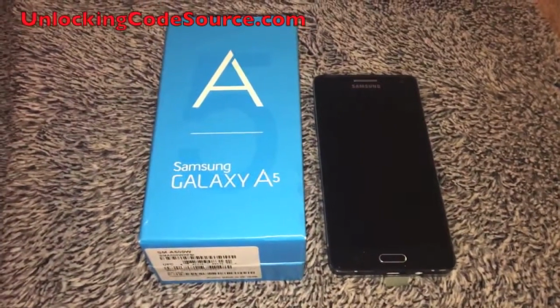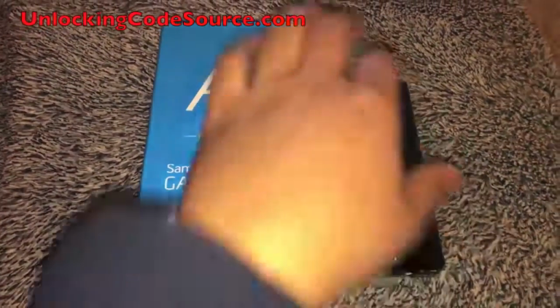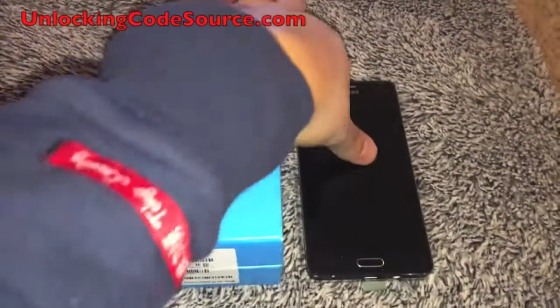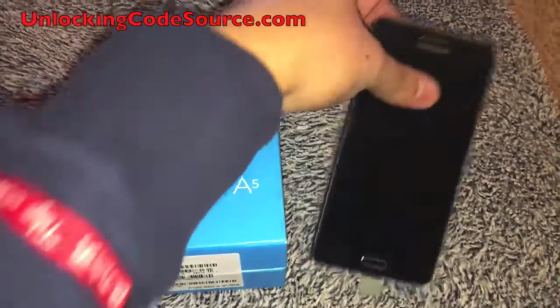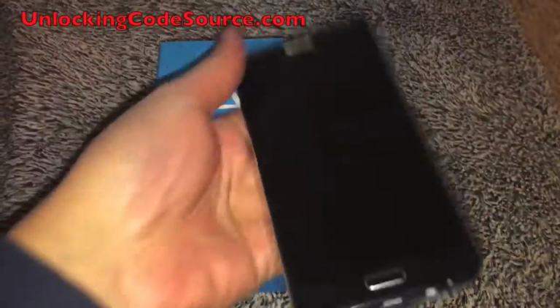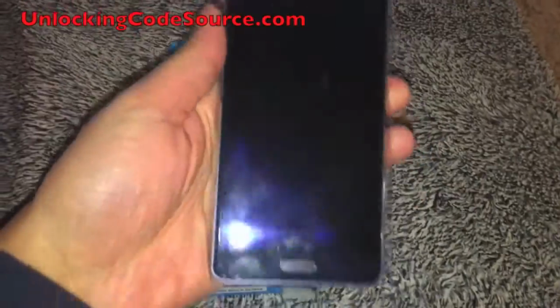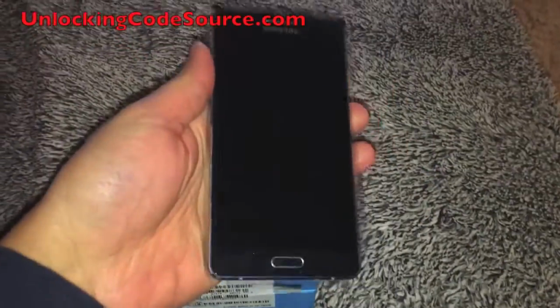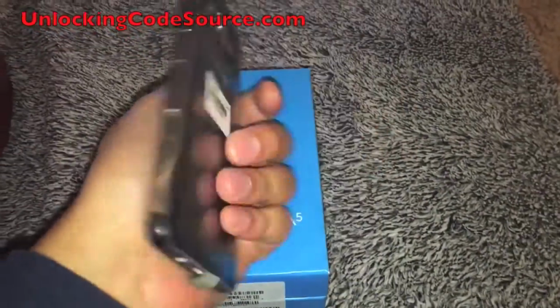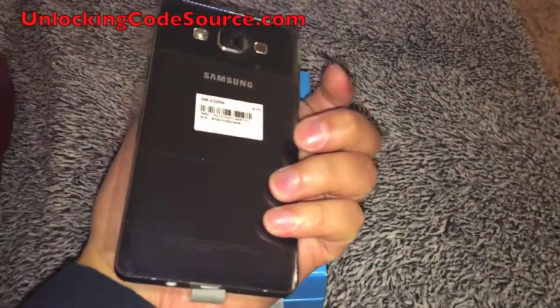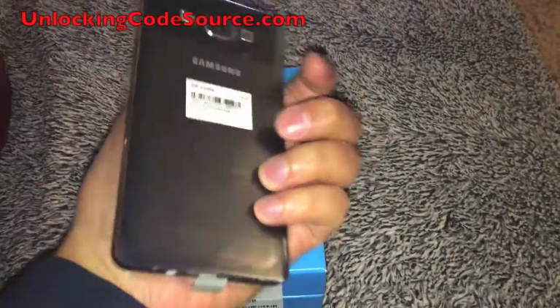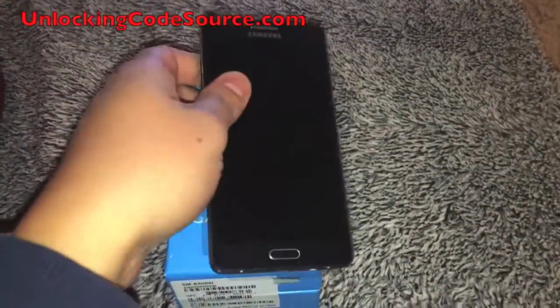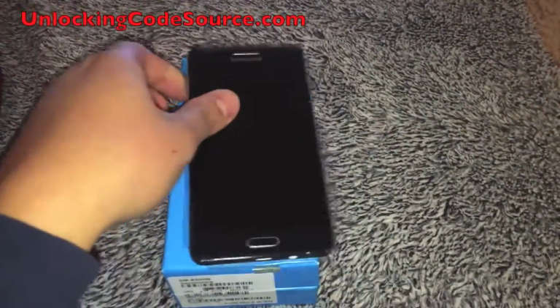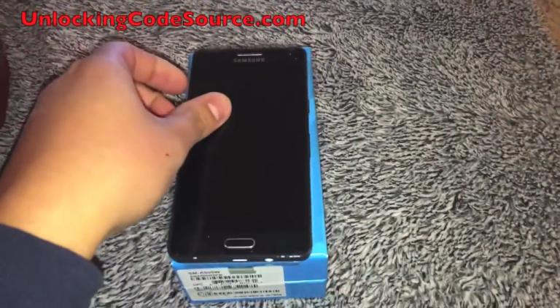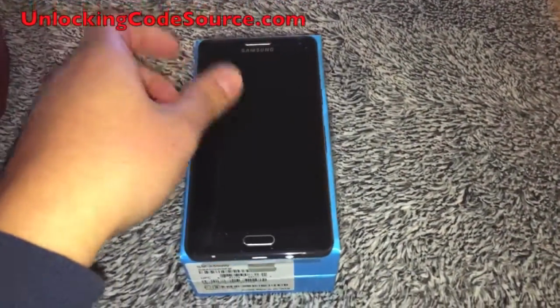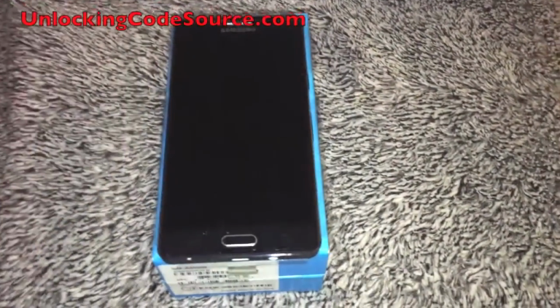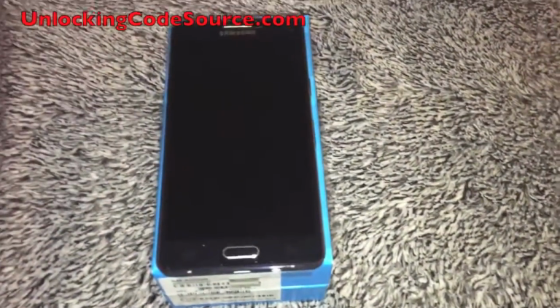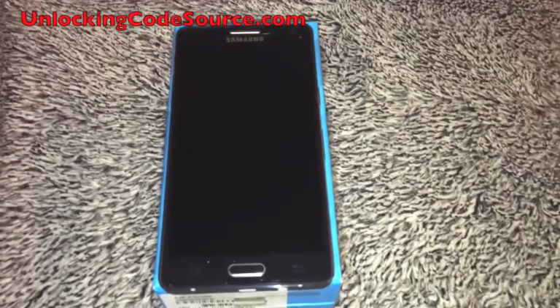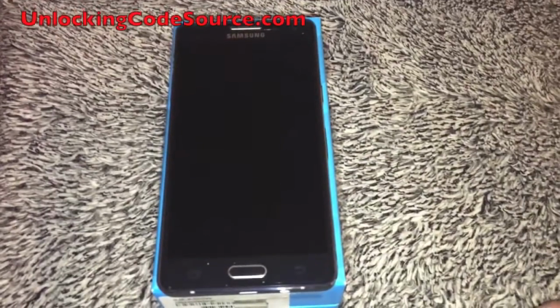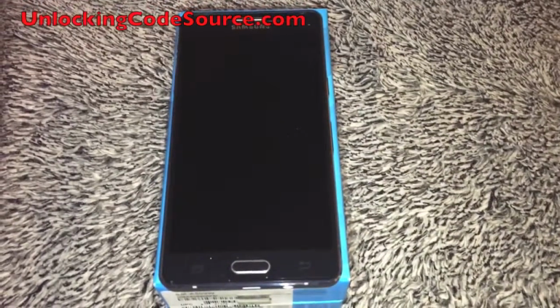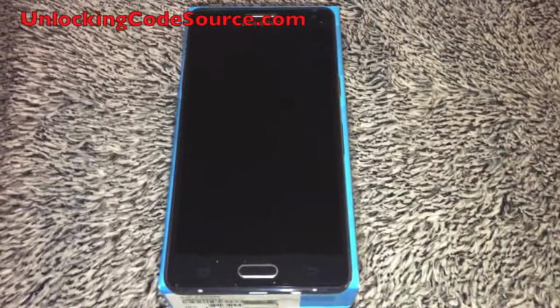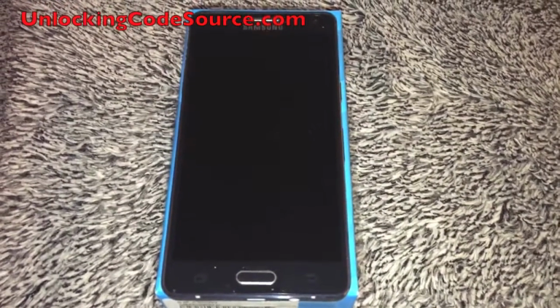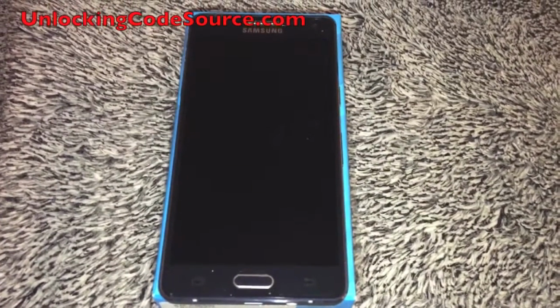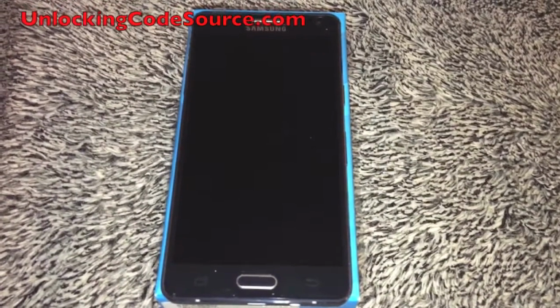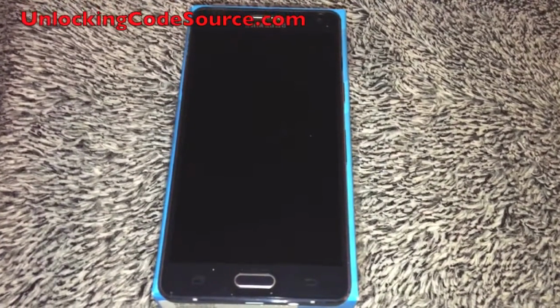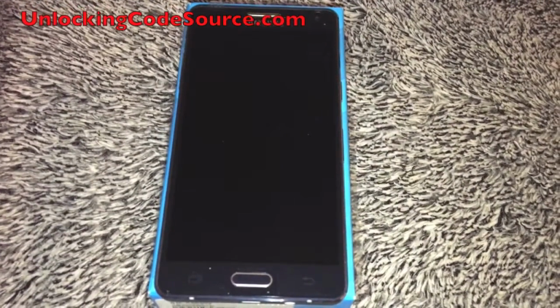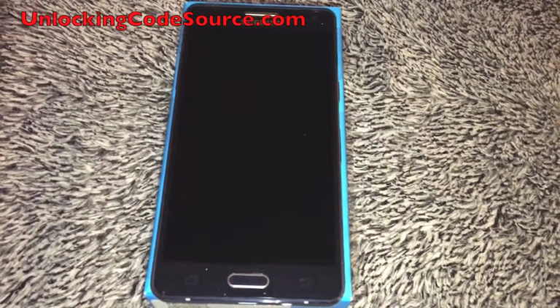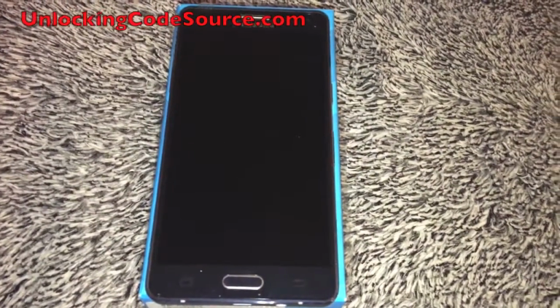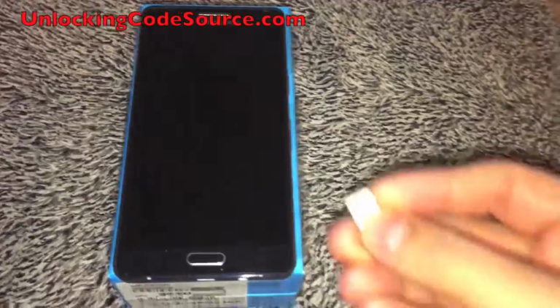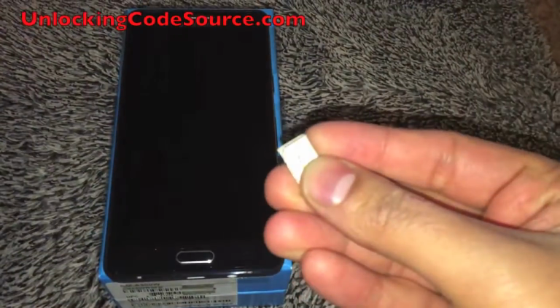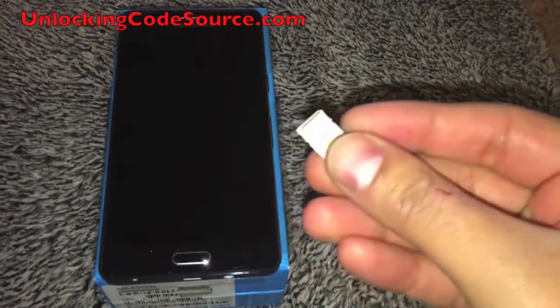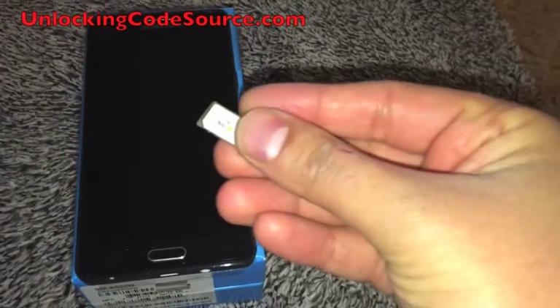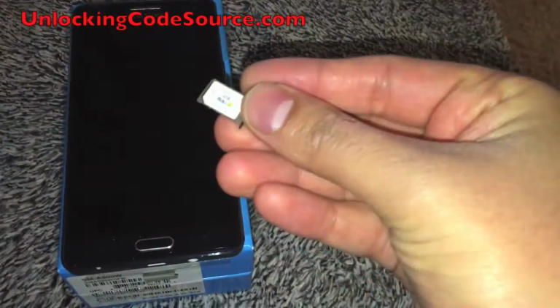Hey guys, we're going to show you how to unlock a Samsung Galaxy A5 or any other Samsung by unlock code. You can get the unlock code from unlockingcodesource.com. They provide unlock codes for every brand of phone.